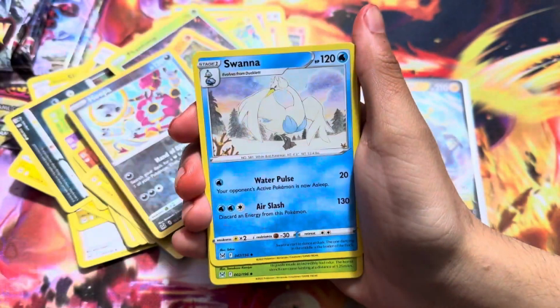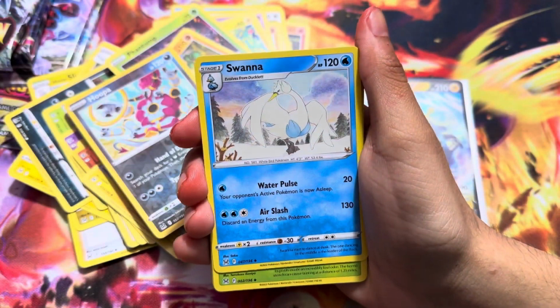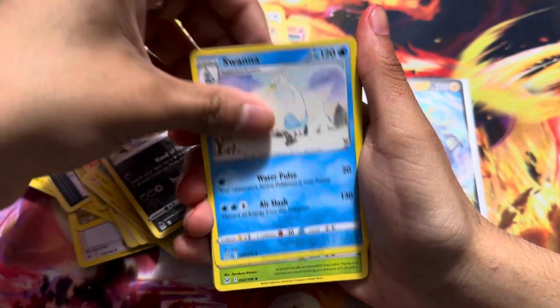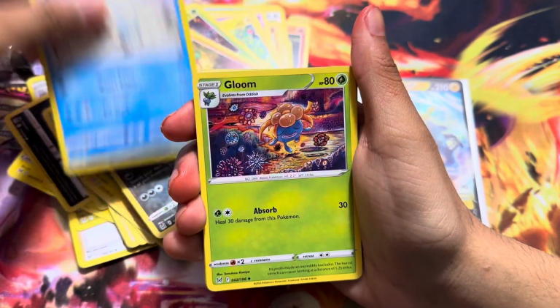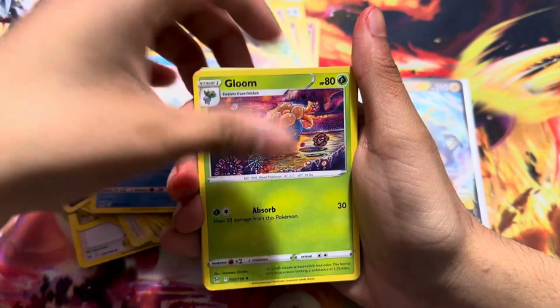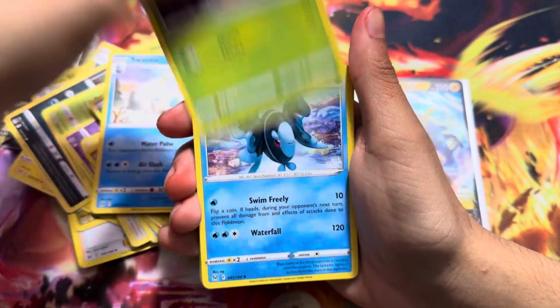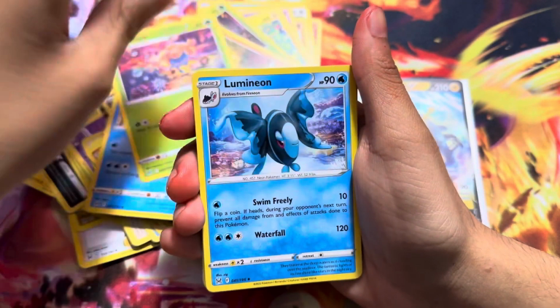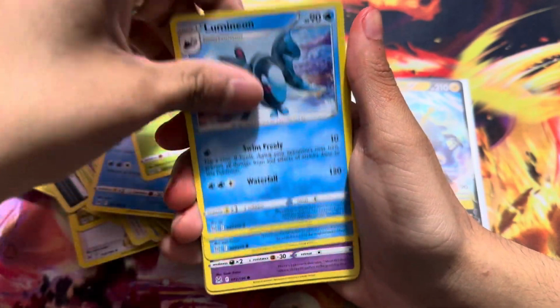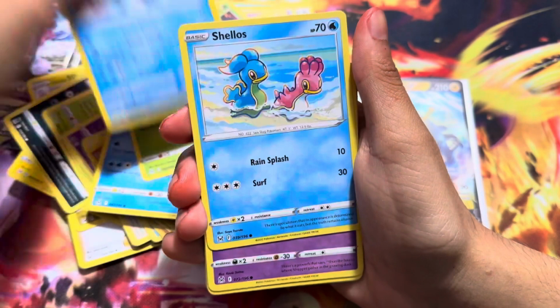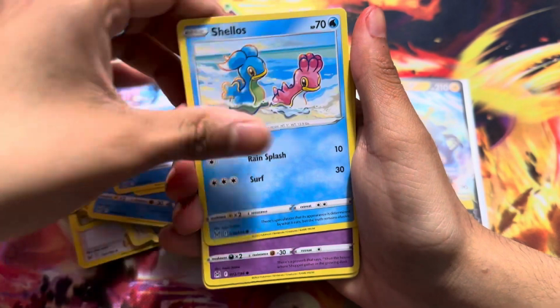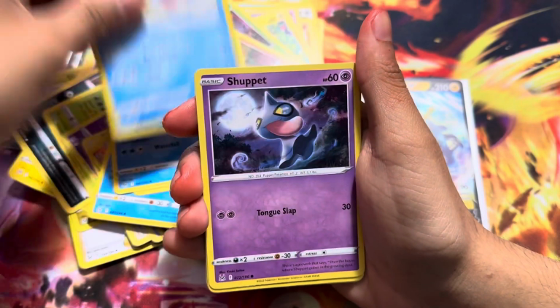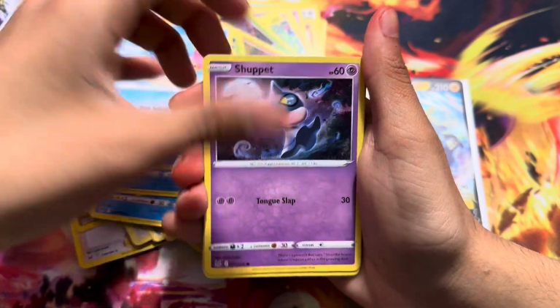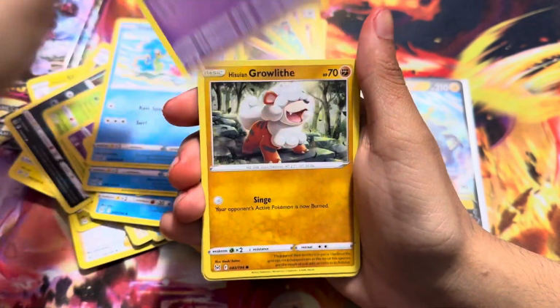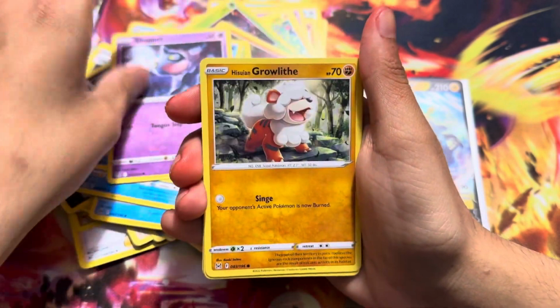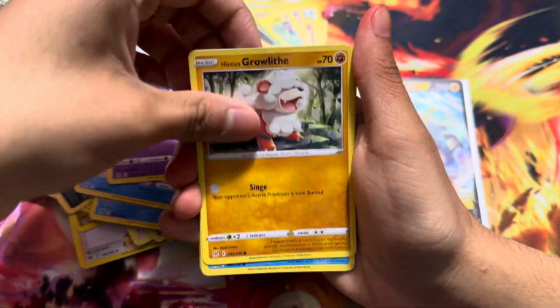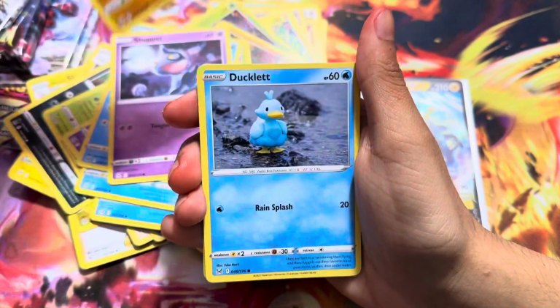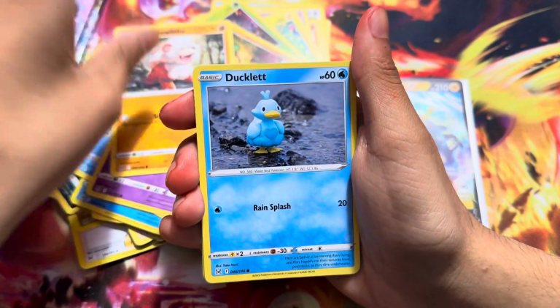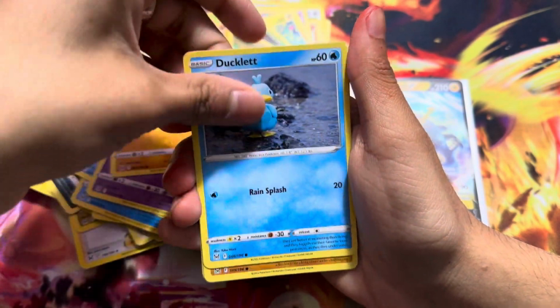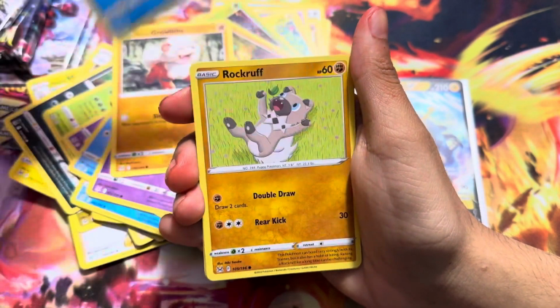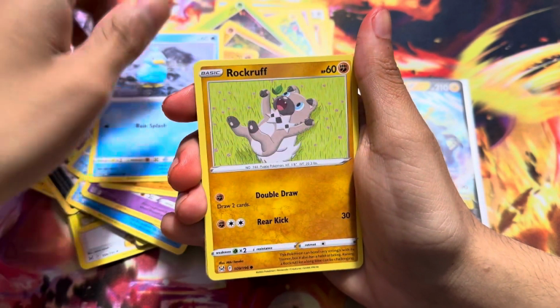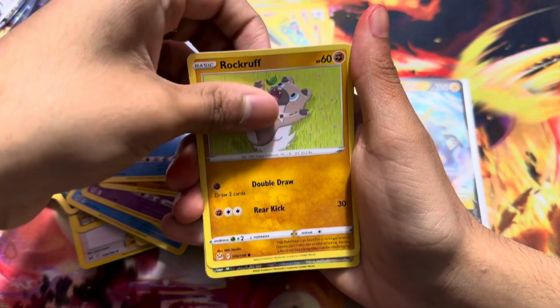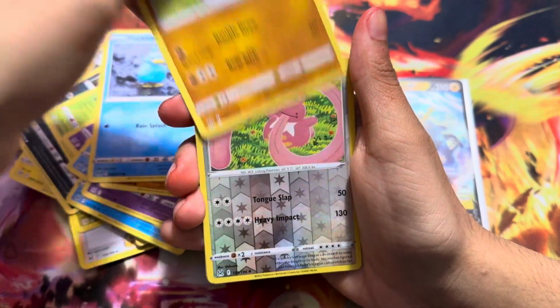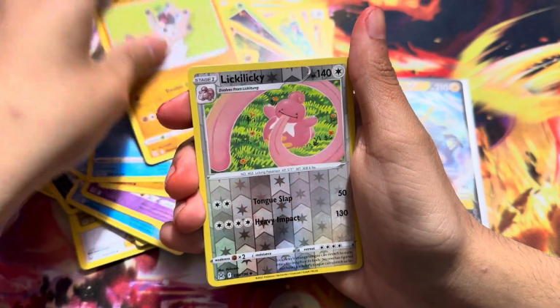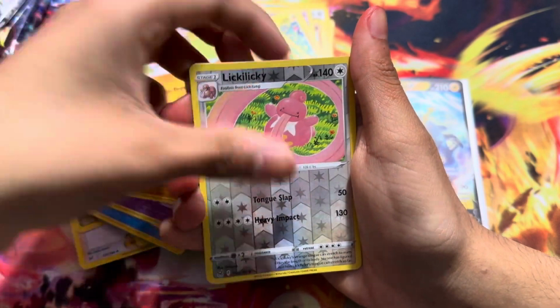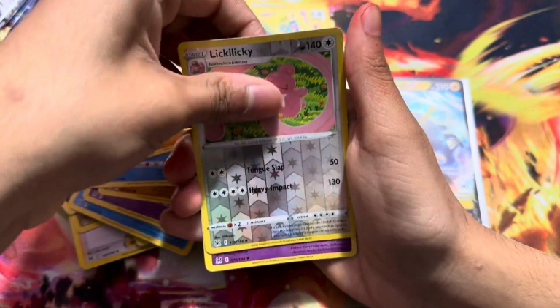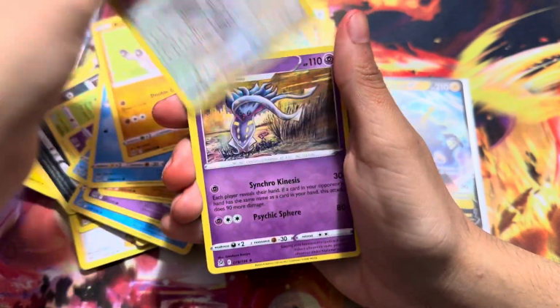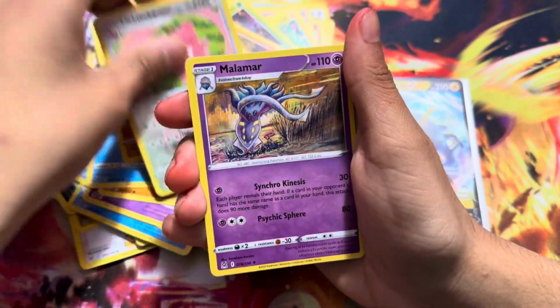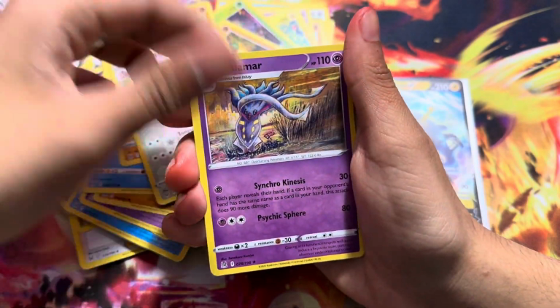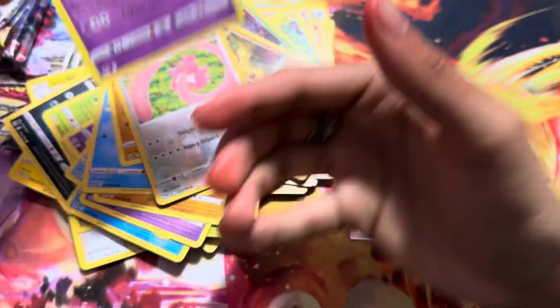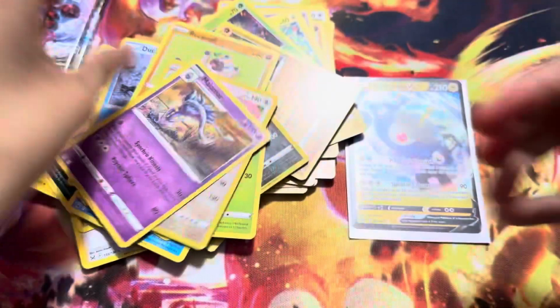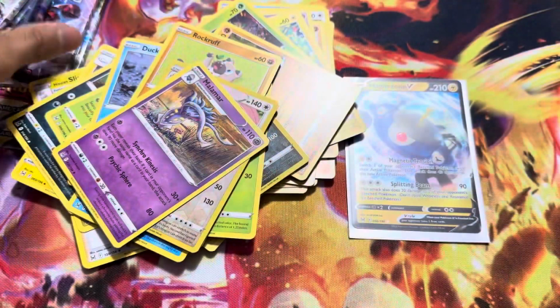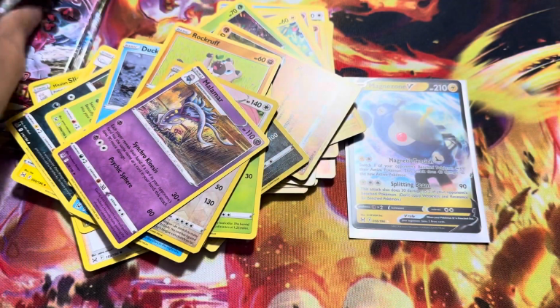Here we go. Energy, Gloom, Shuppet, Growlithe, Ducklett, Rockruff, Lickylicky, and Malamar.